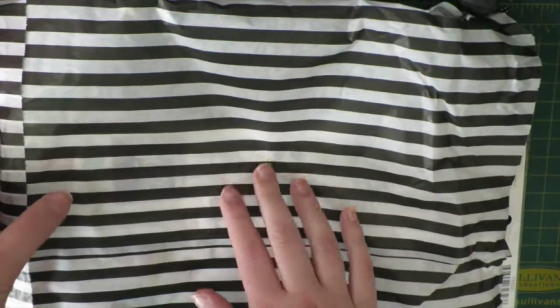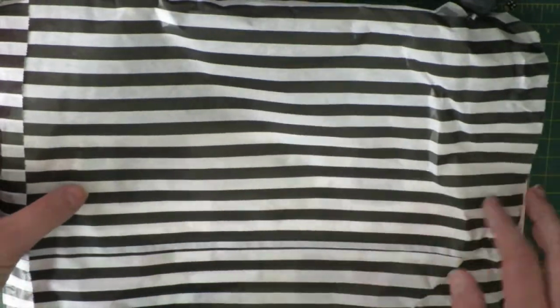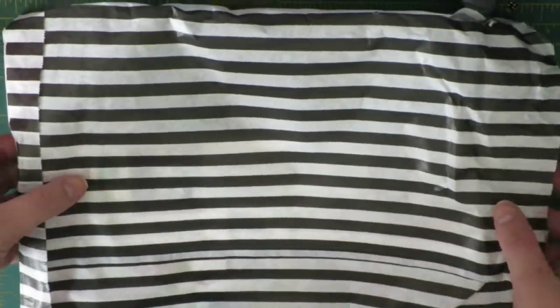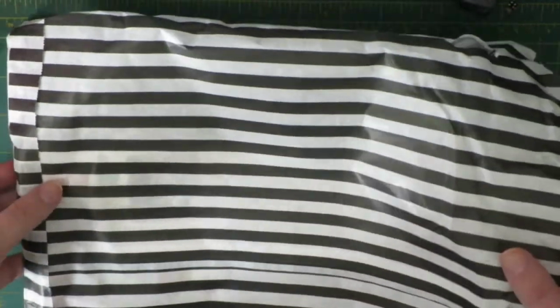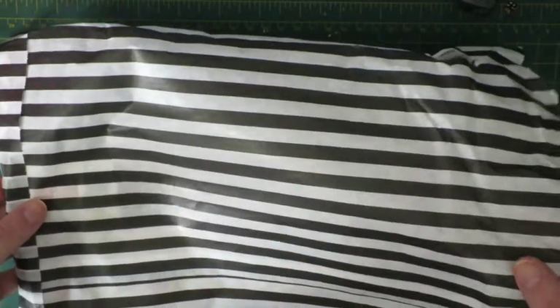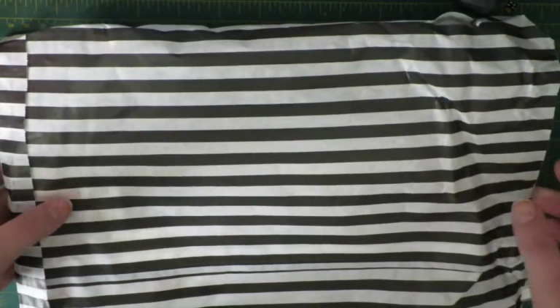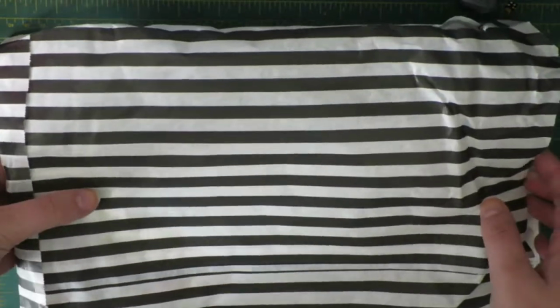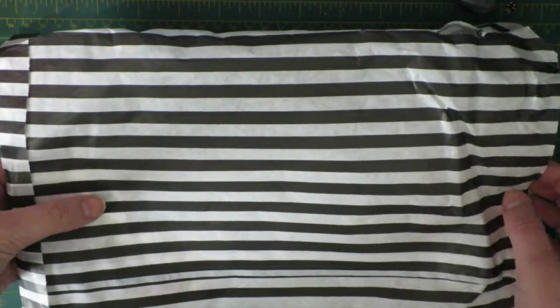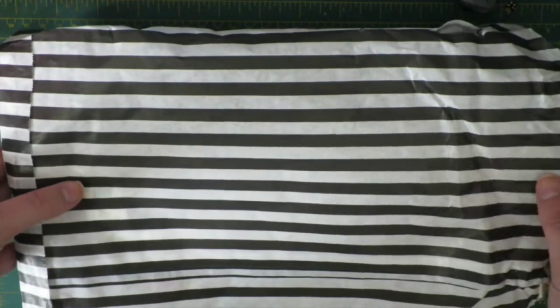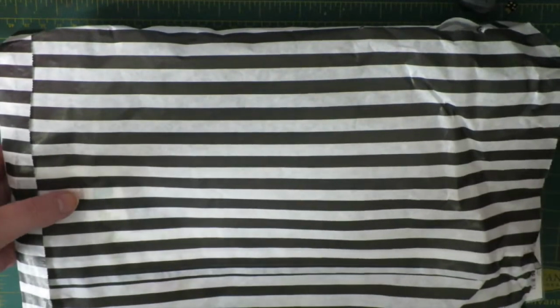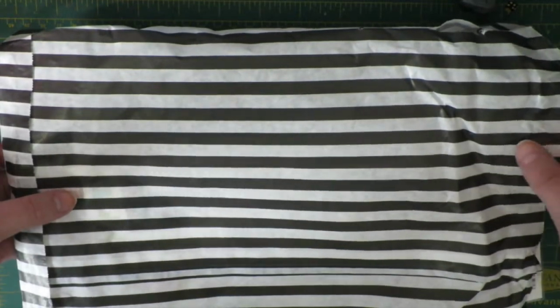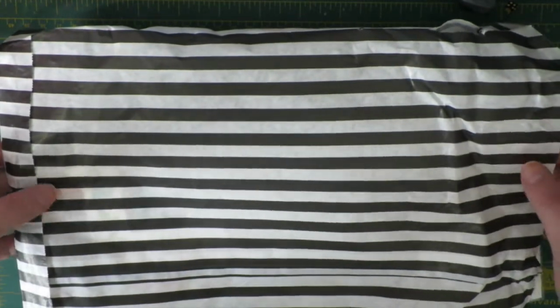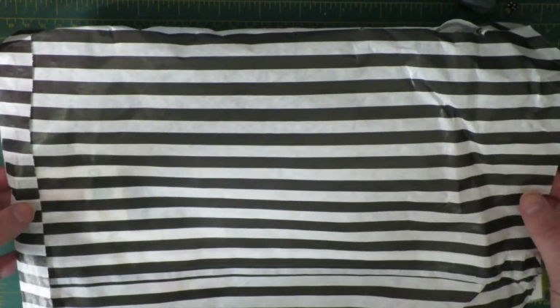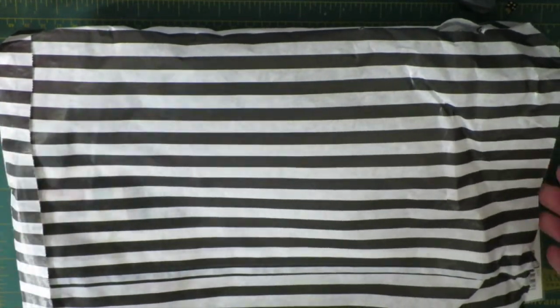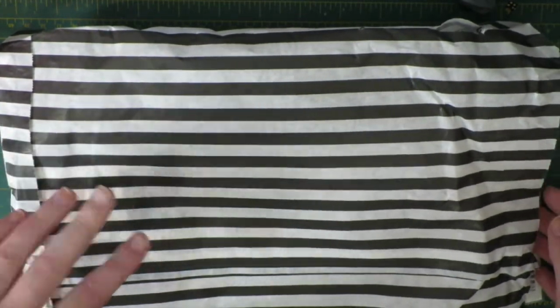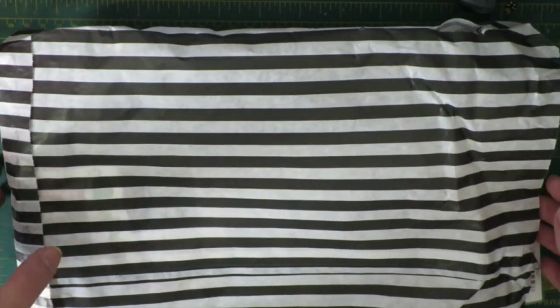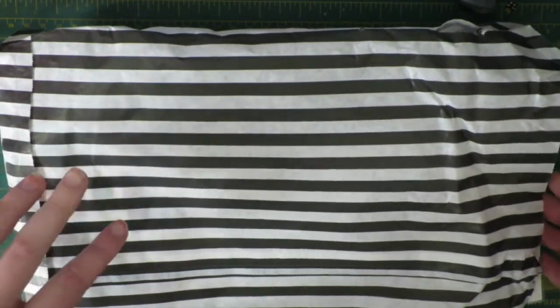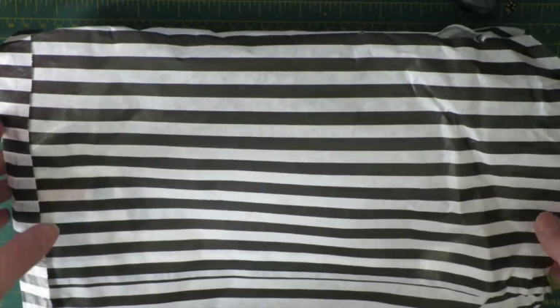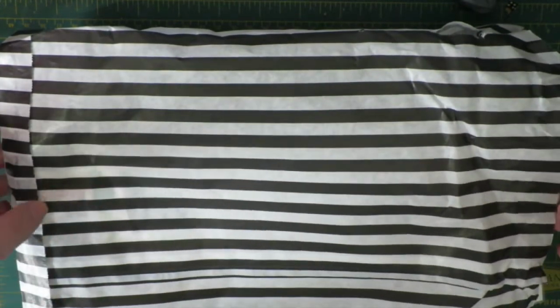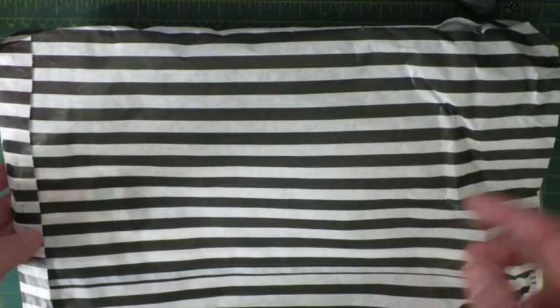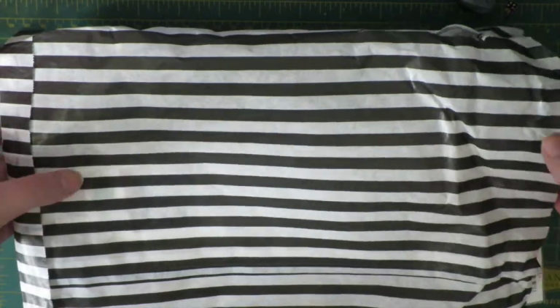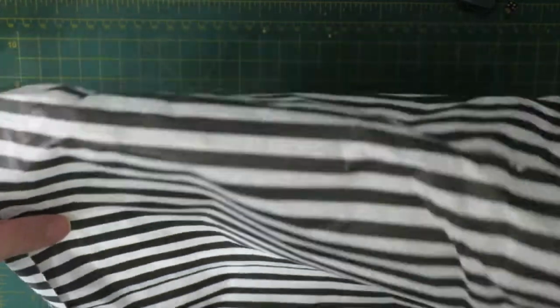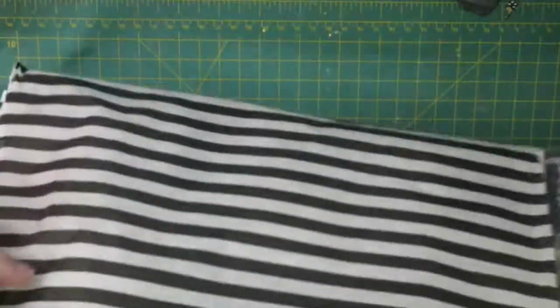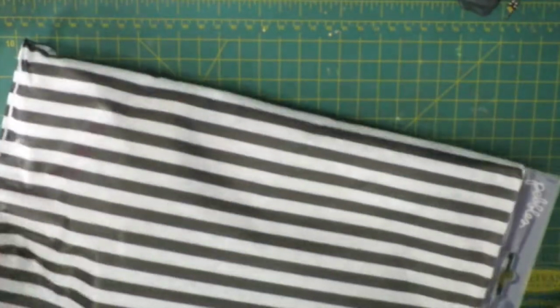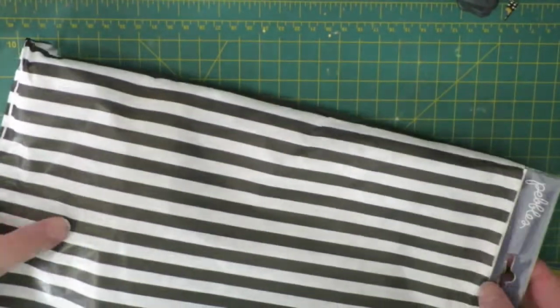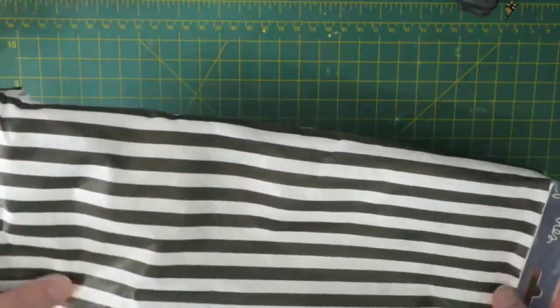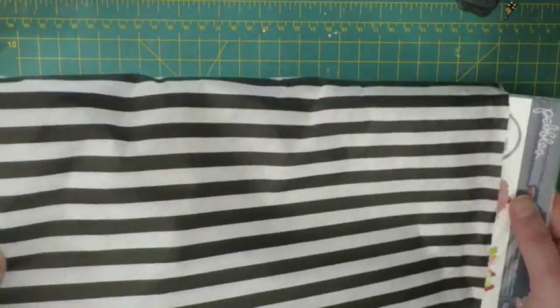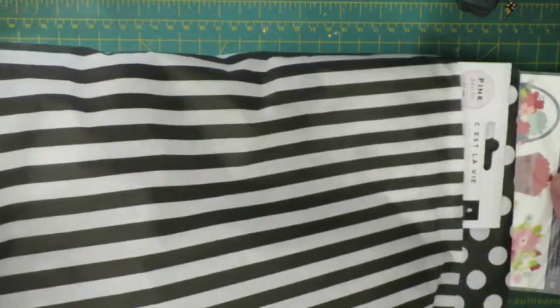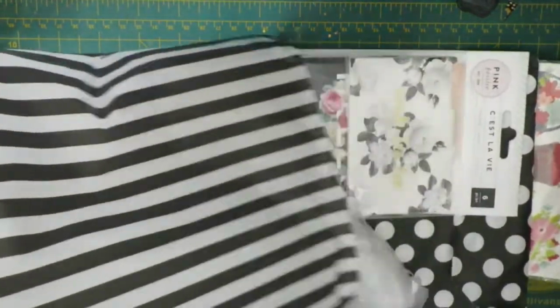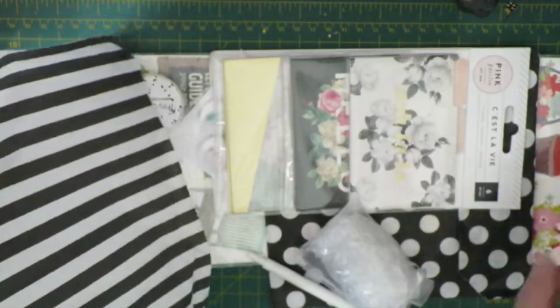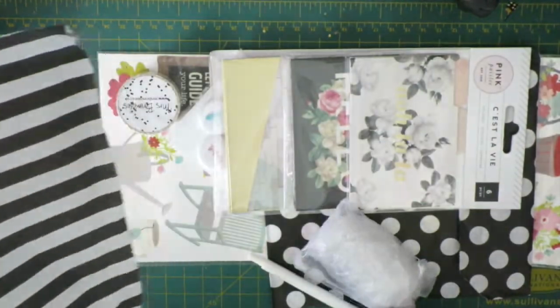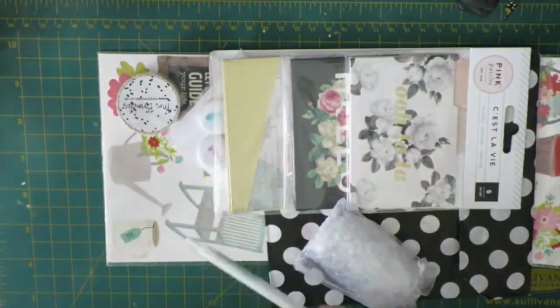Every month everything comes packaged in these fun black and white stripe bags, which I absolutely love and have actually used in my projects. And now I'll take everything out.